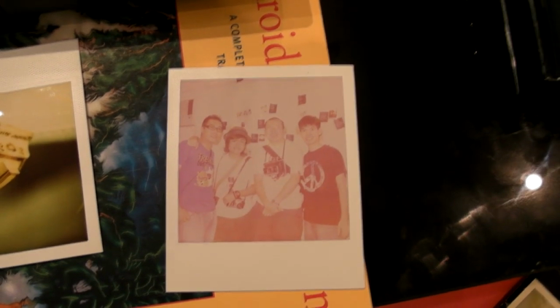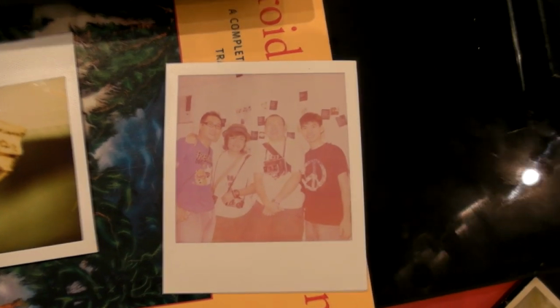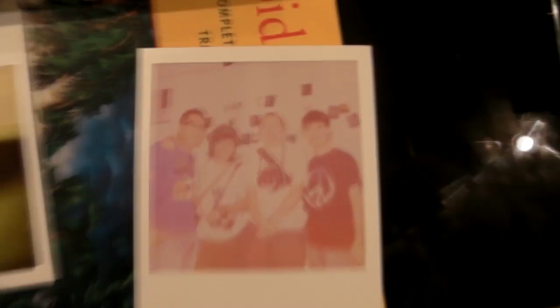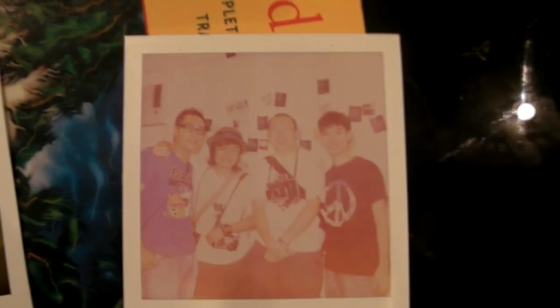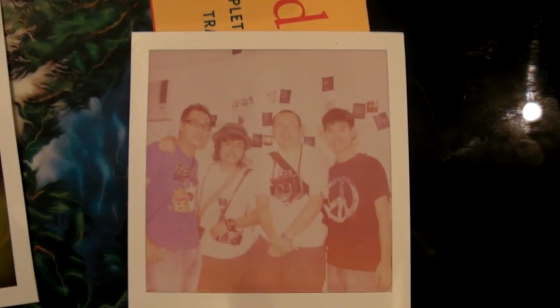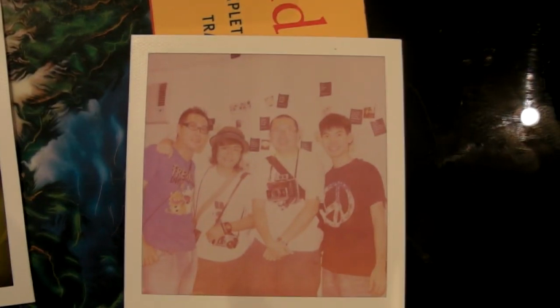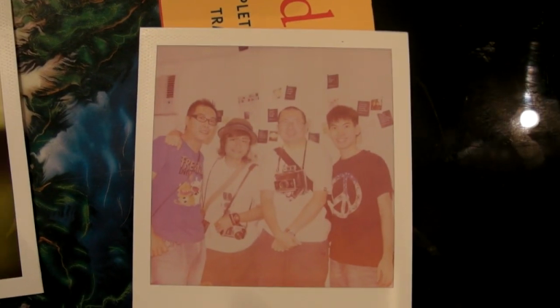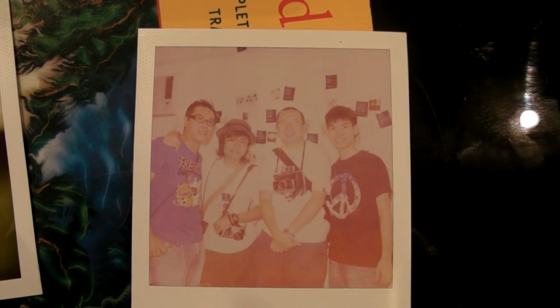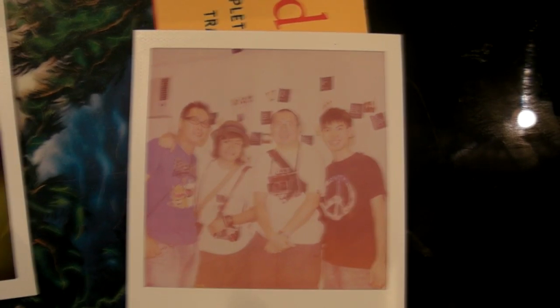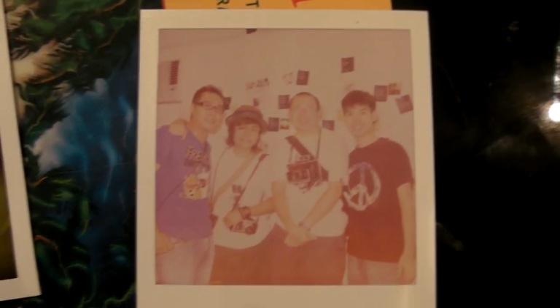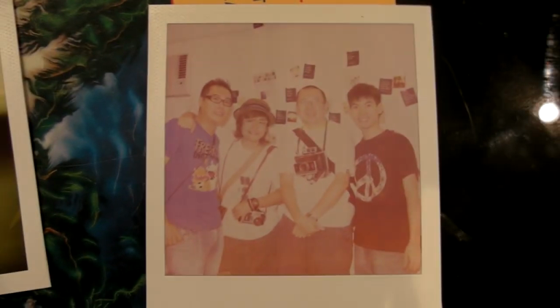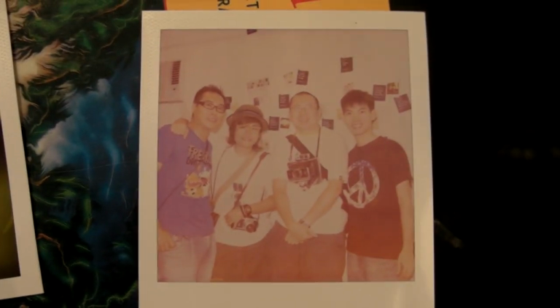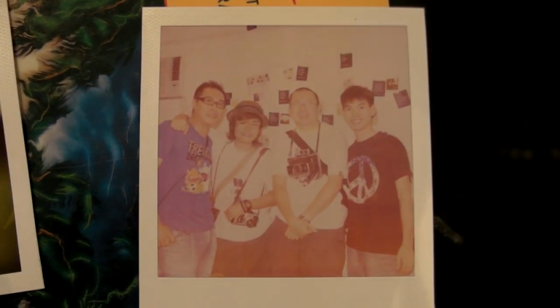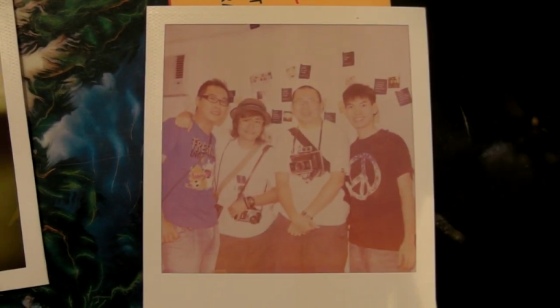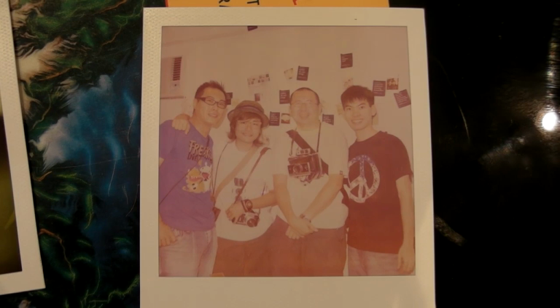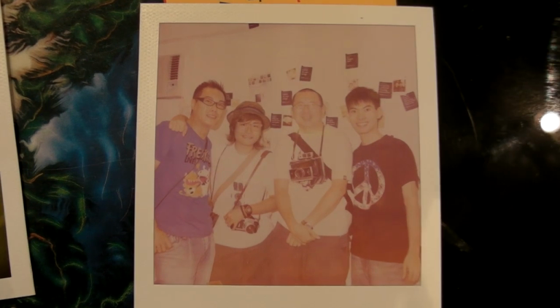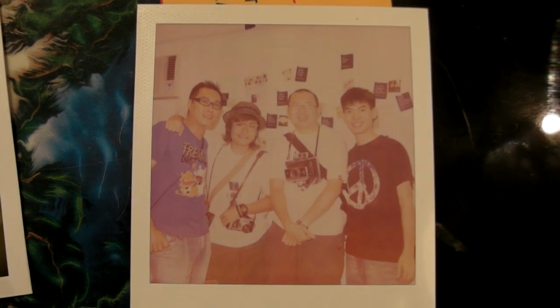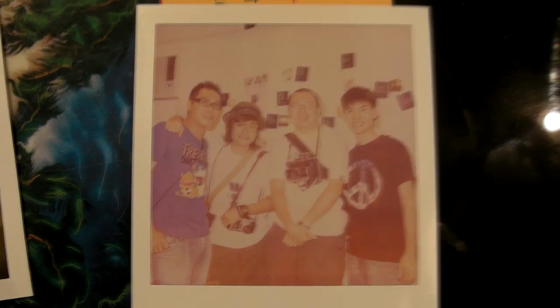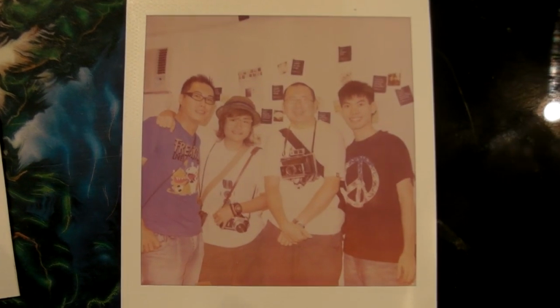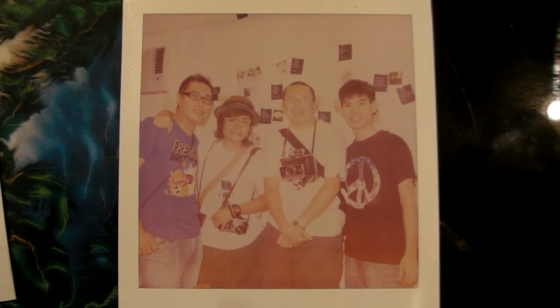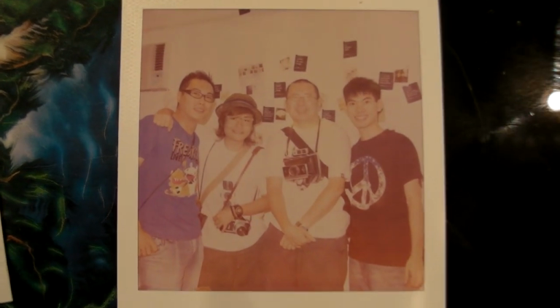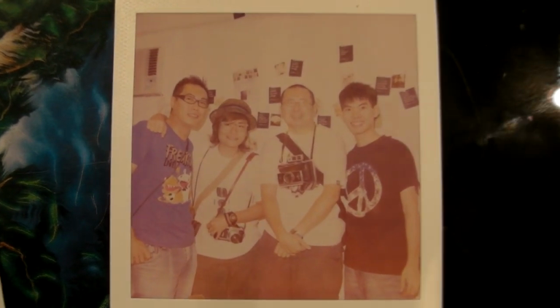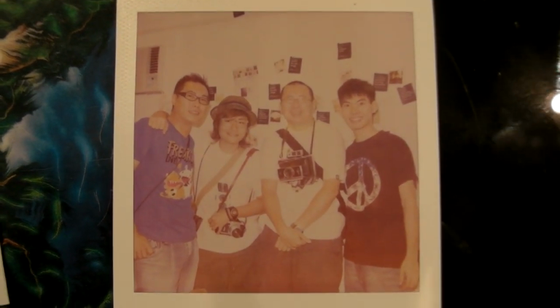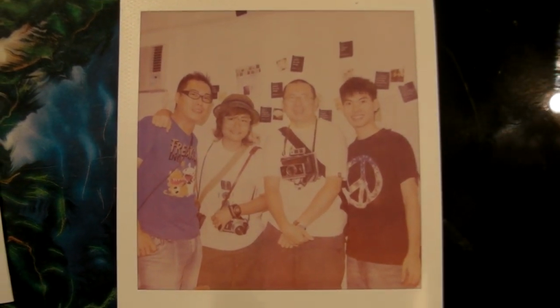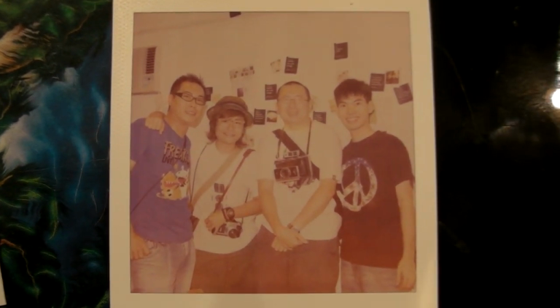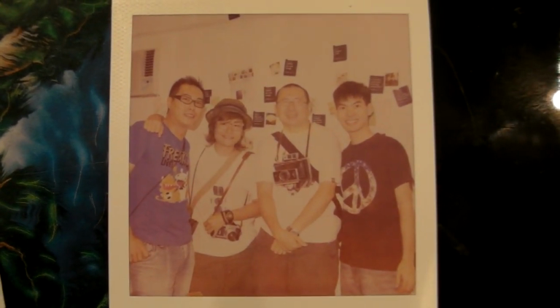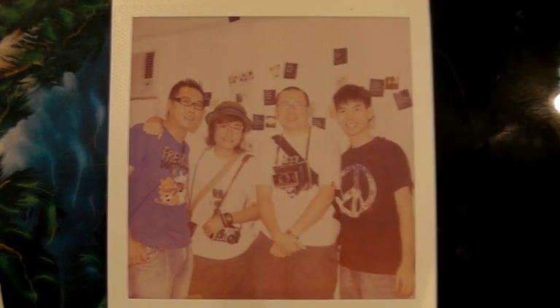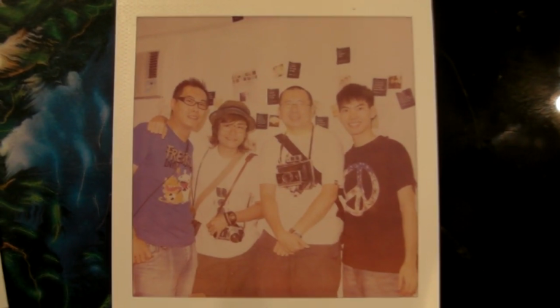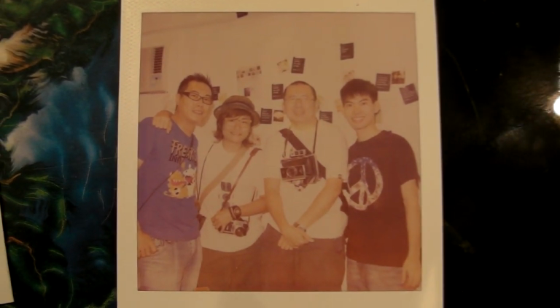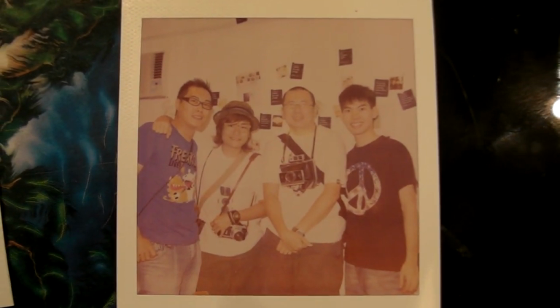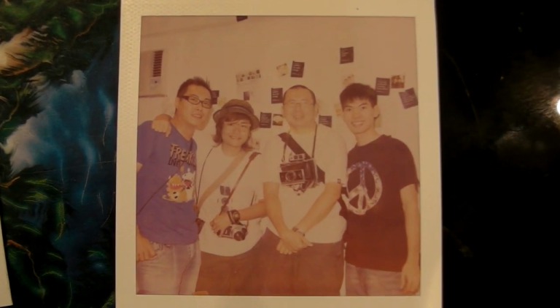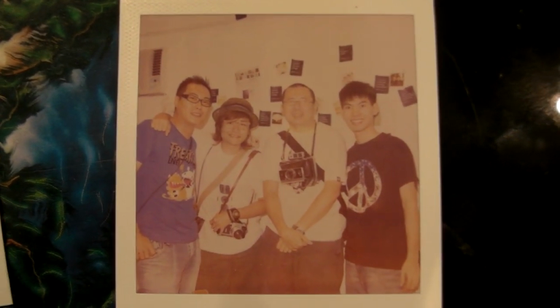So here I am, stuck within a bunch of Polaroid-loving people, looking at the photo develop — it's just like a magical moment. Don't you just love it when it starts developing?